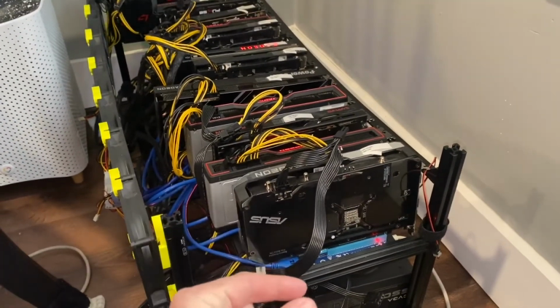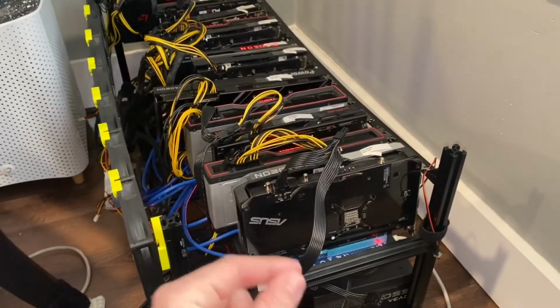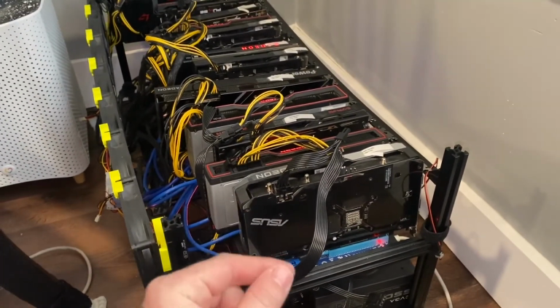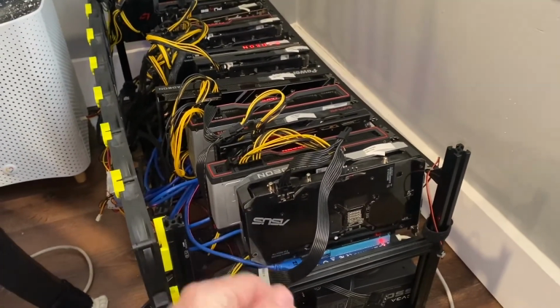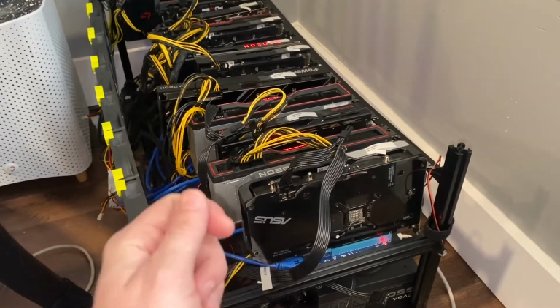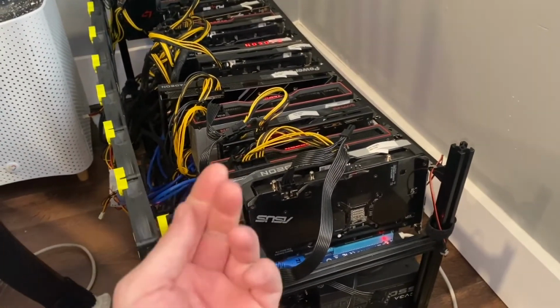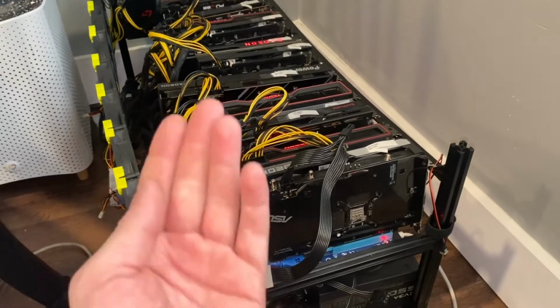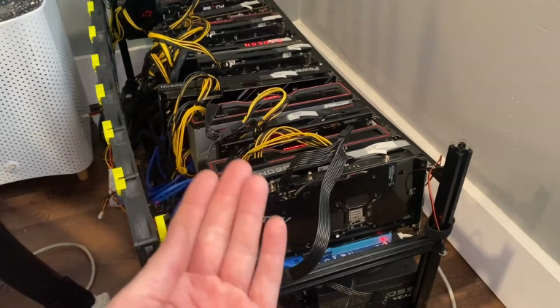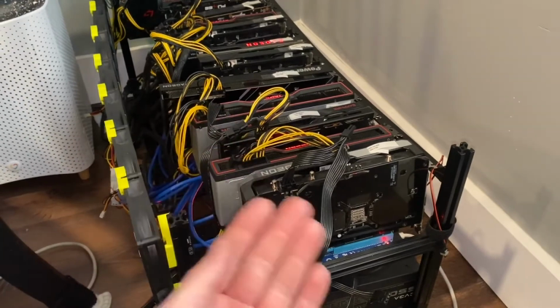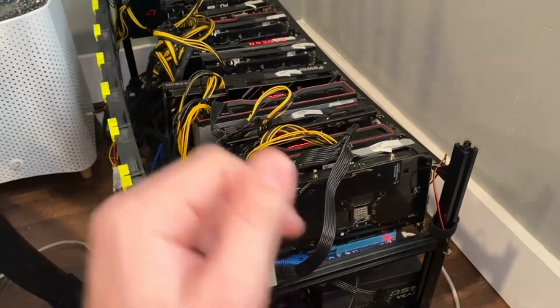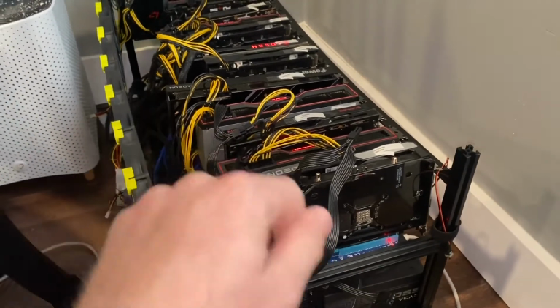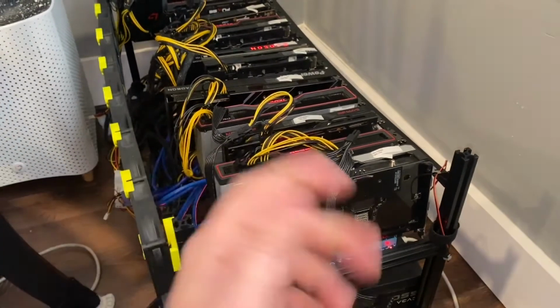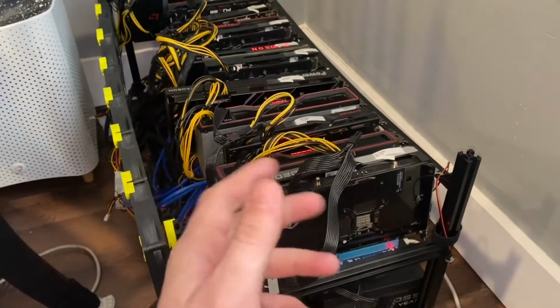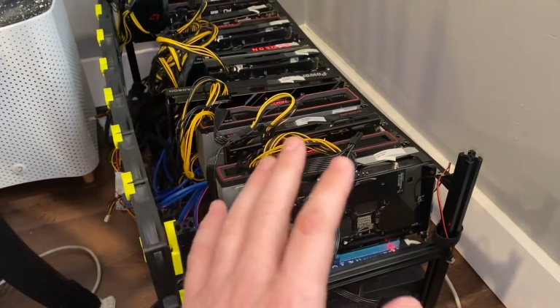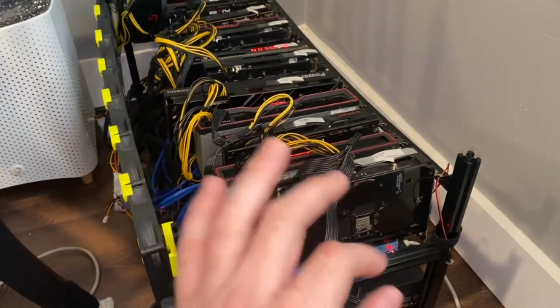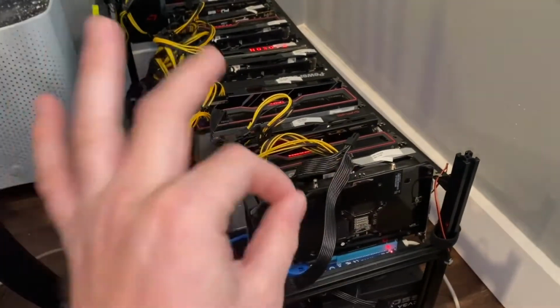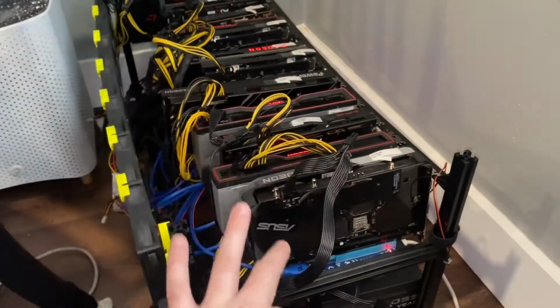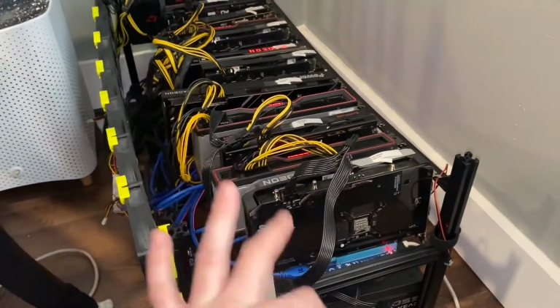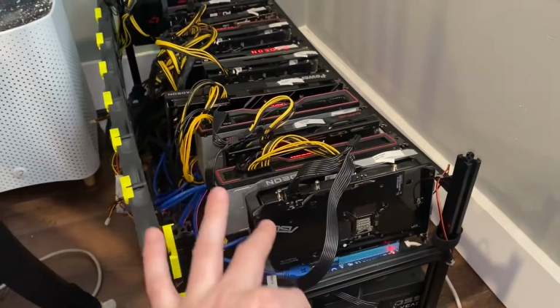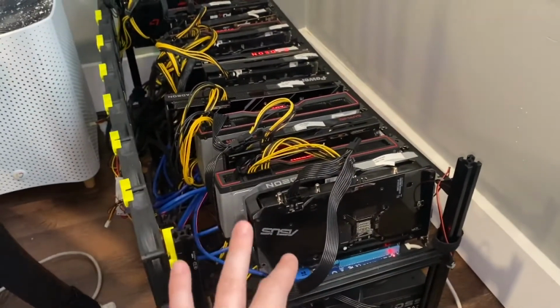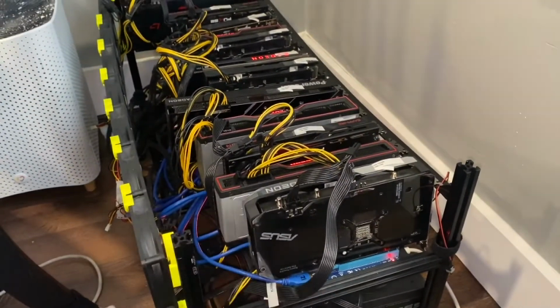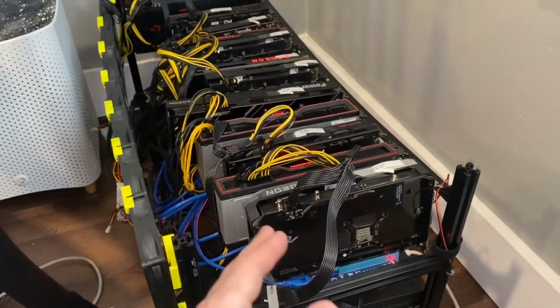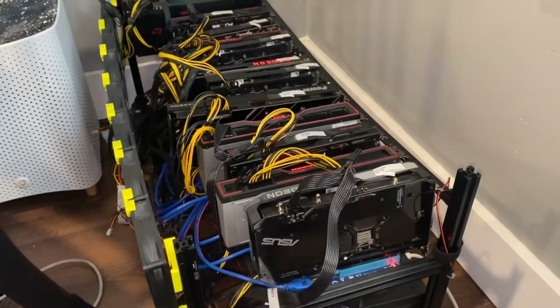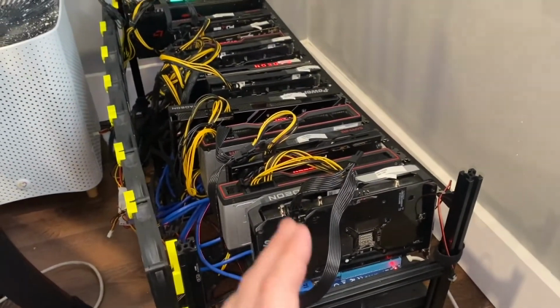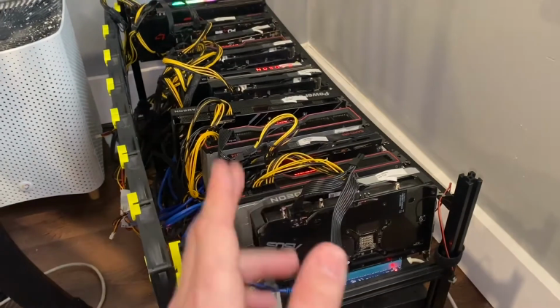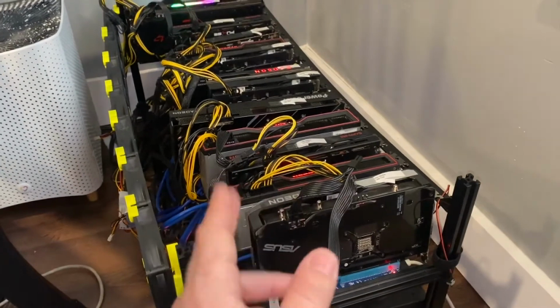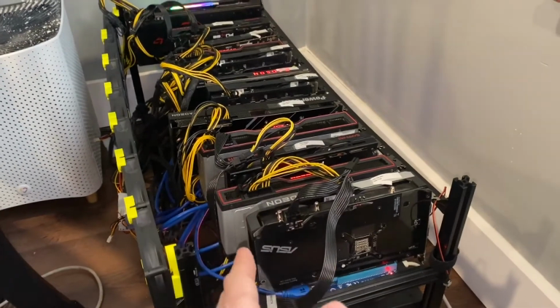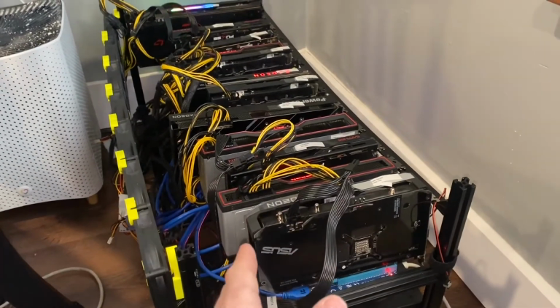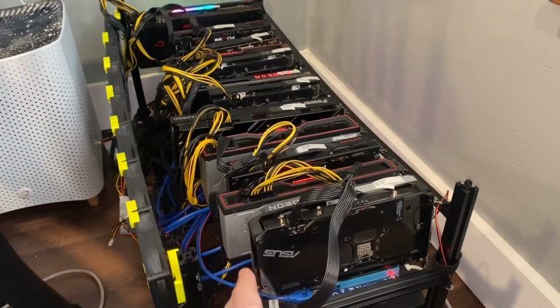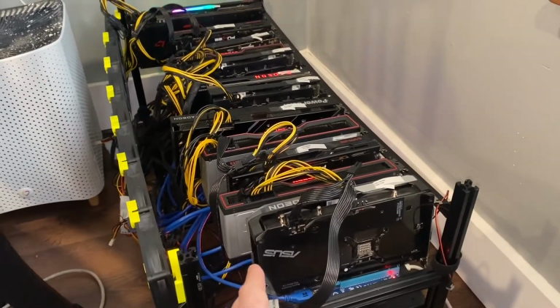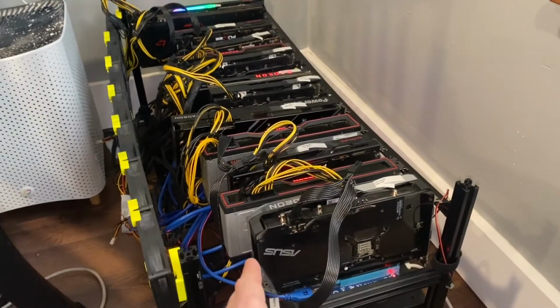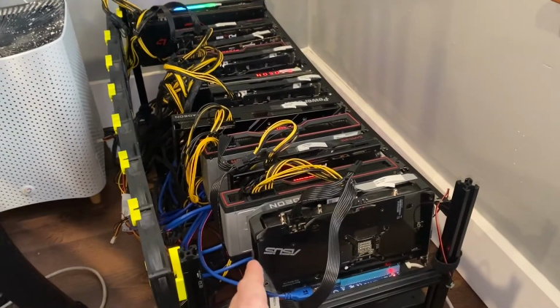They do have a version which just has the riser ports on it — they're not actually USB, but the riser cable goes directly into it. That is how you can solve that issue.